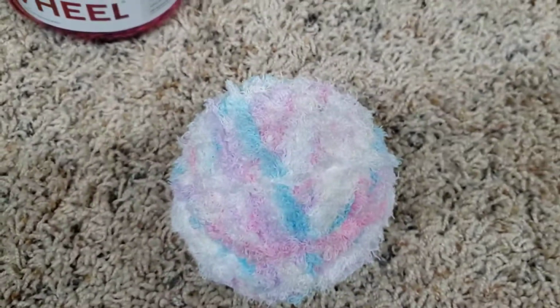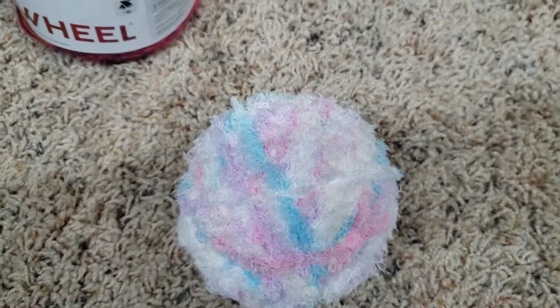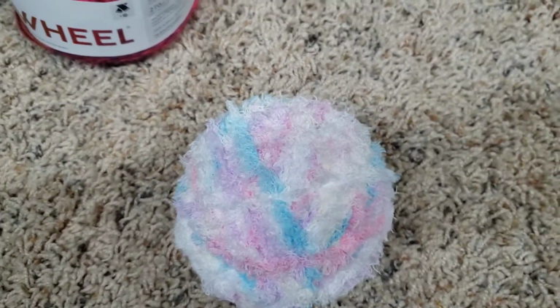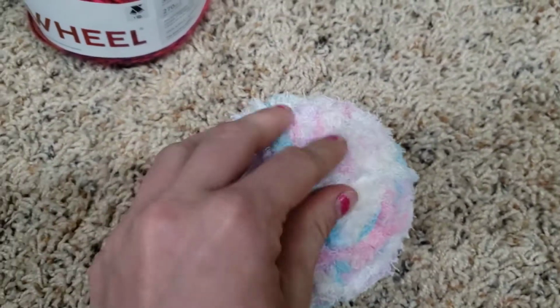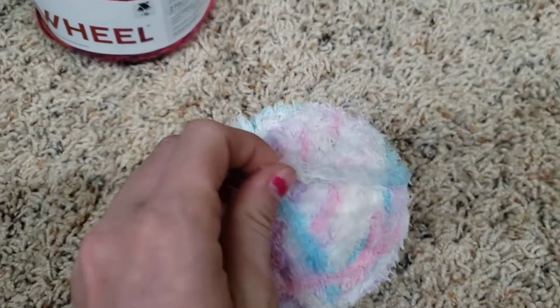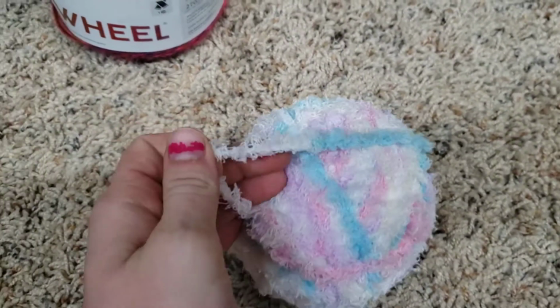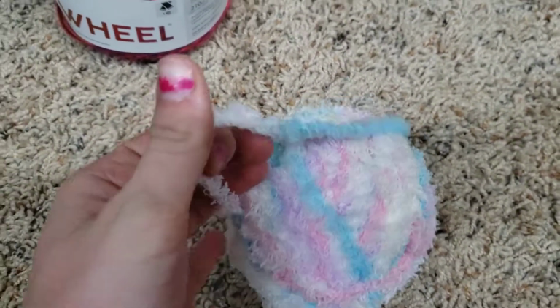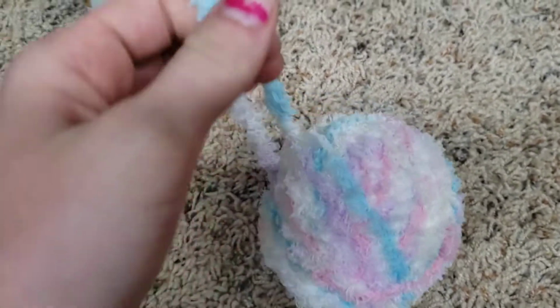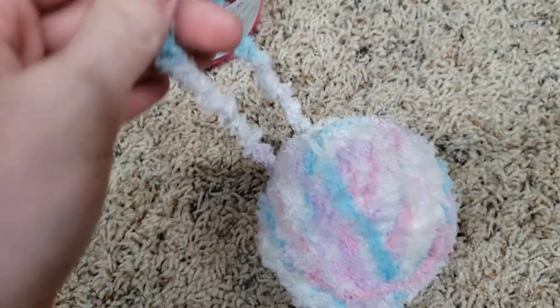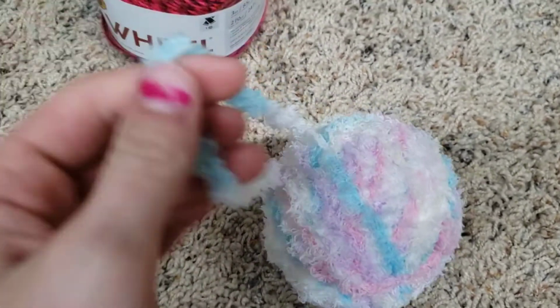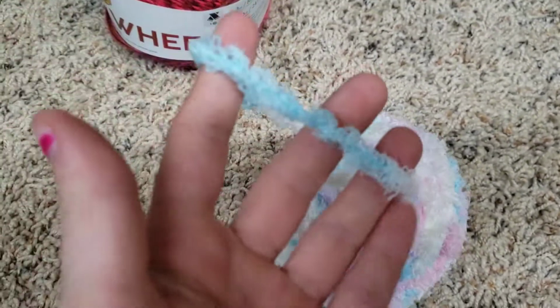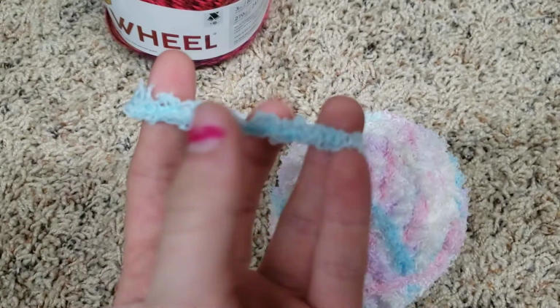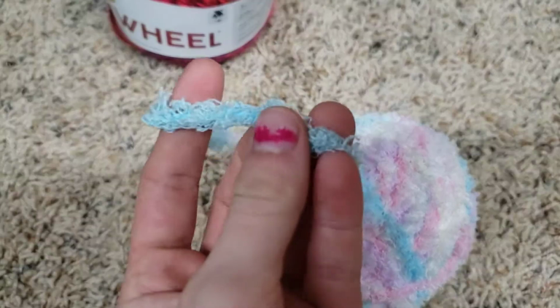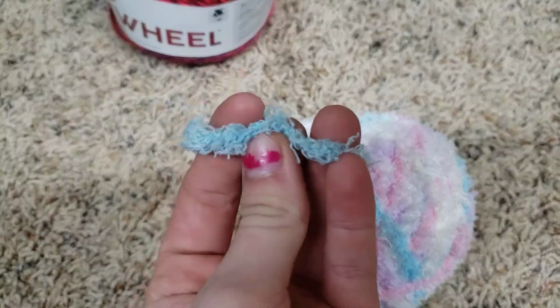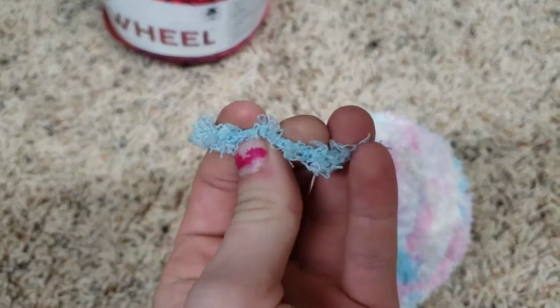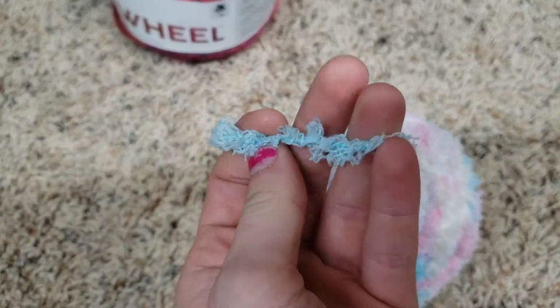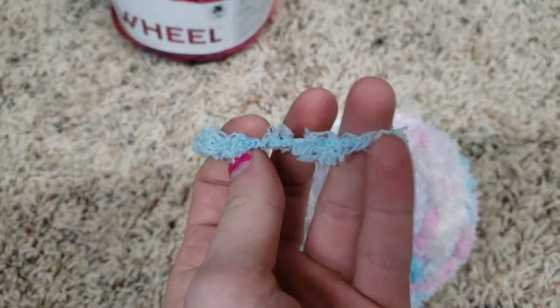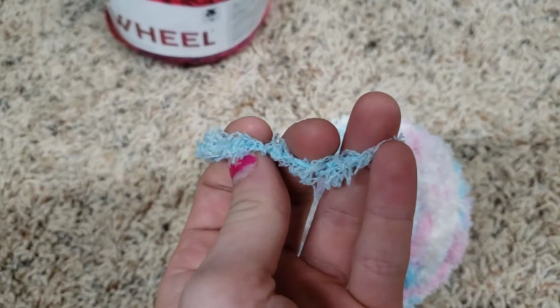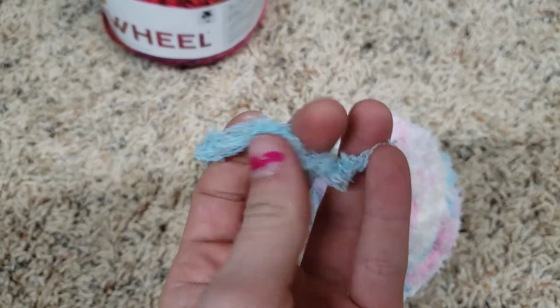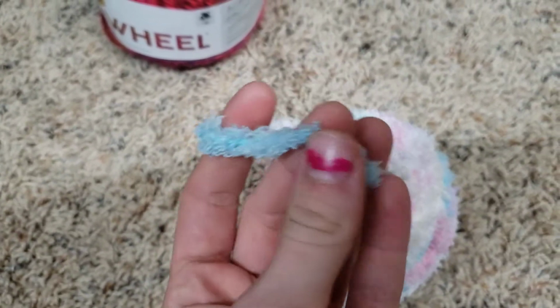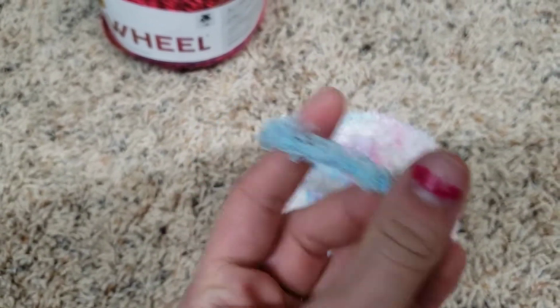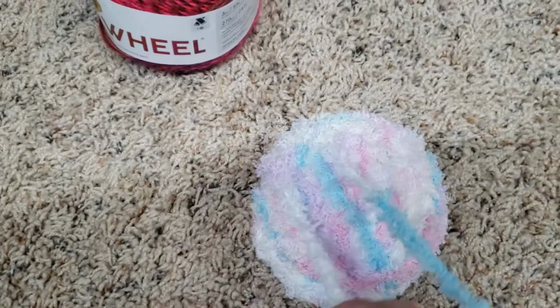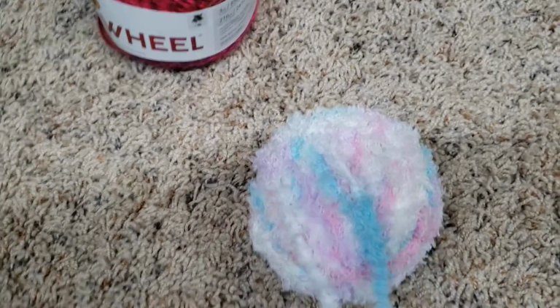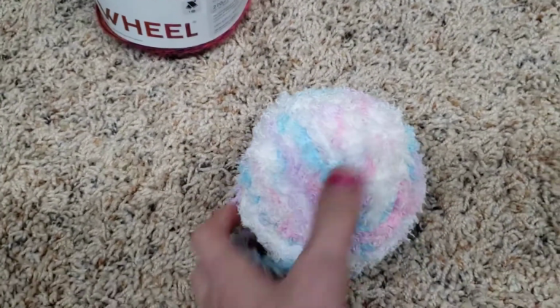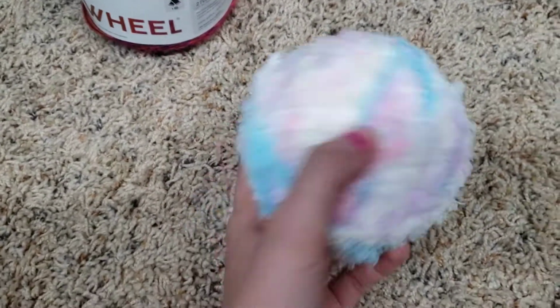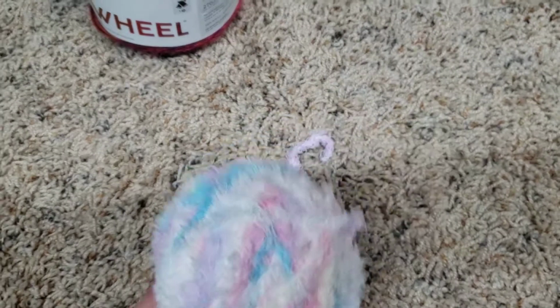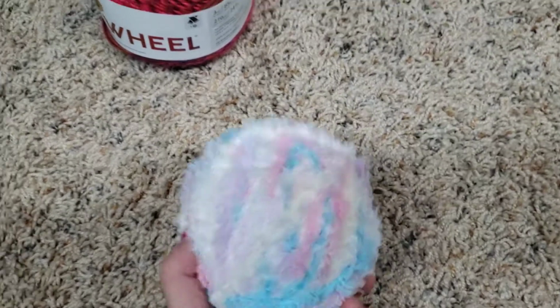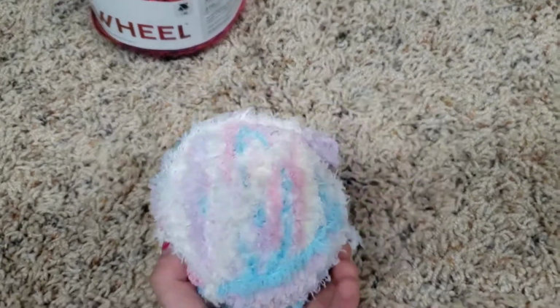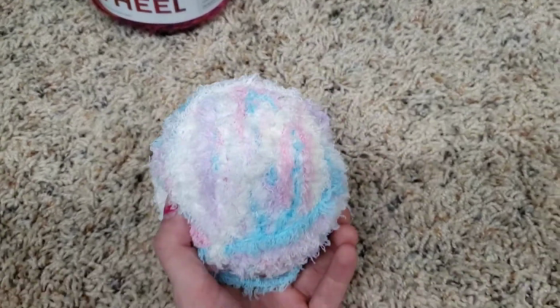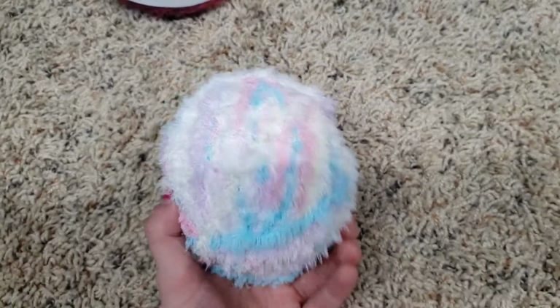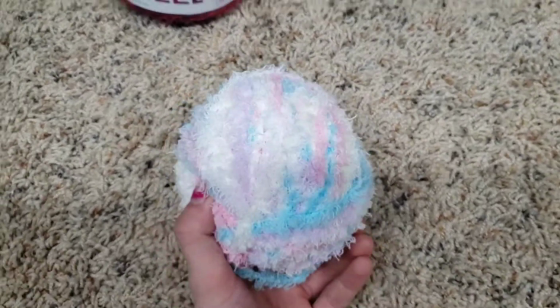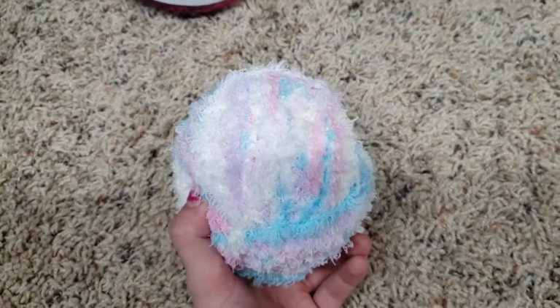Here is some fluffy baby yarn — my machine really likes this. You can see it's not that thick. I usually mix this in when I'm doing bigger projects. If you use this yarn, do not use a lot of tension or it will mess up.